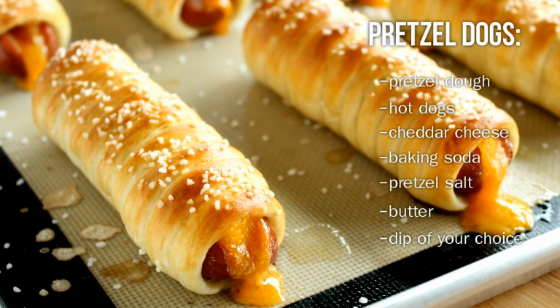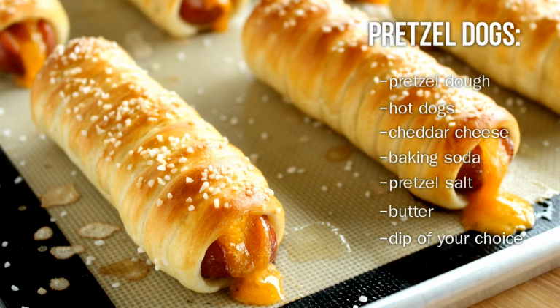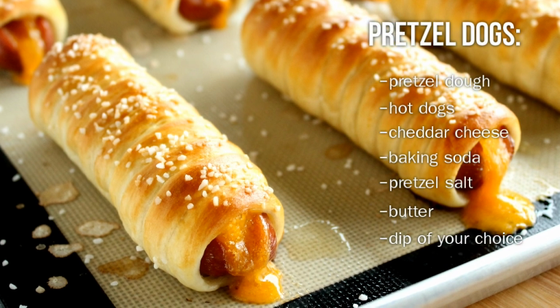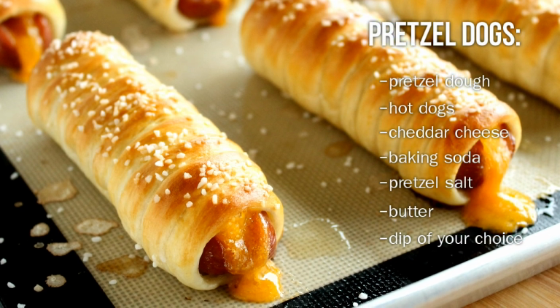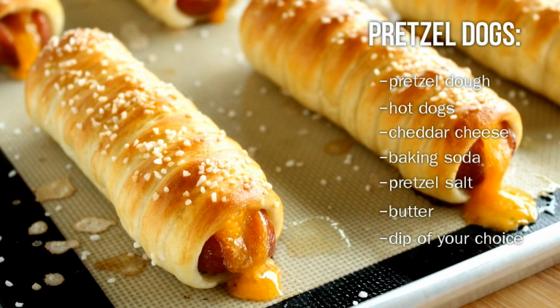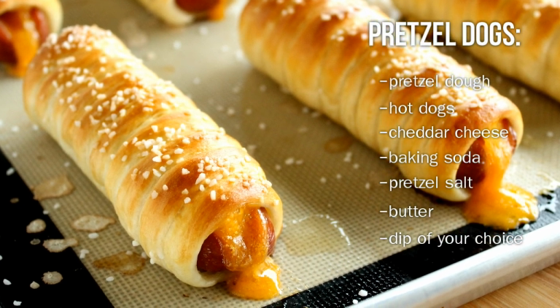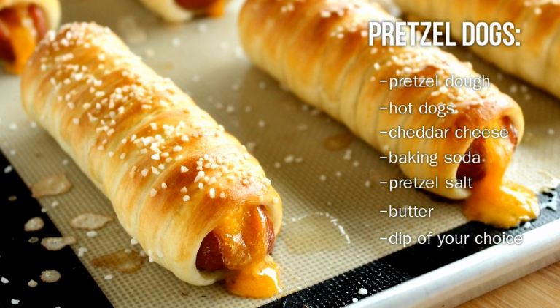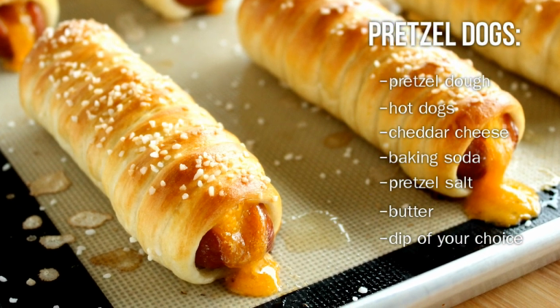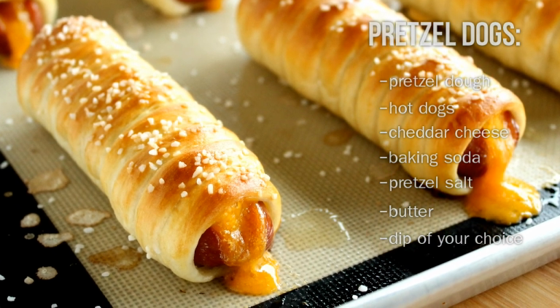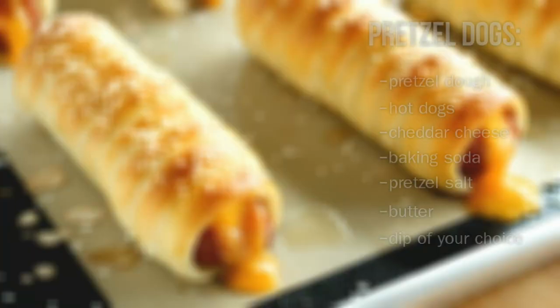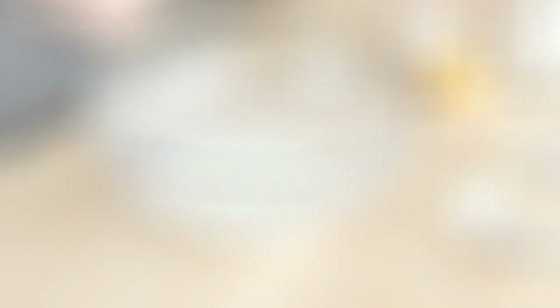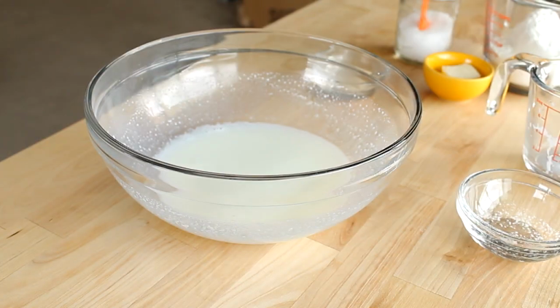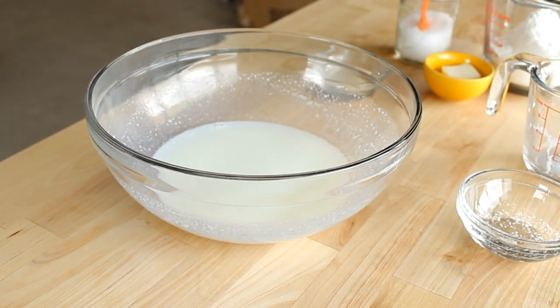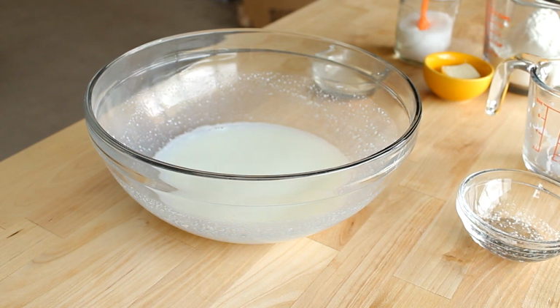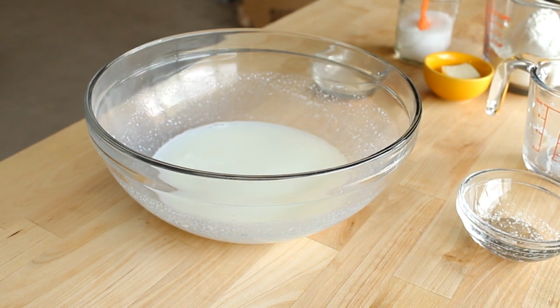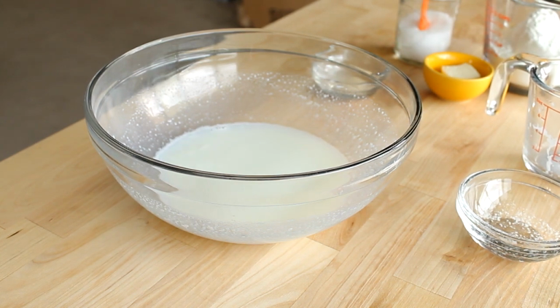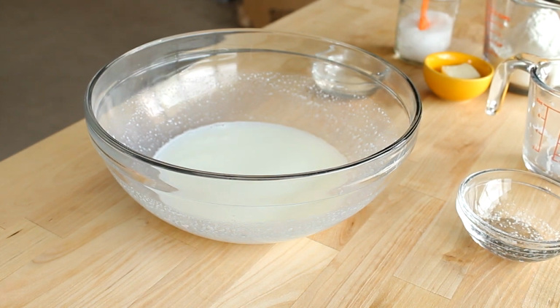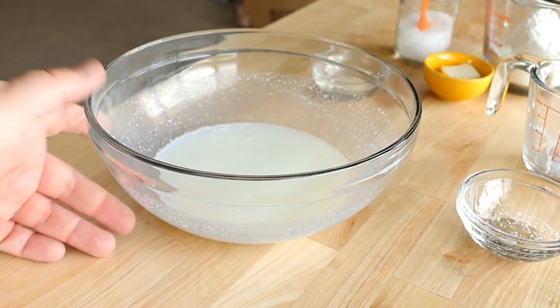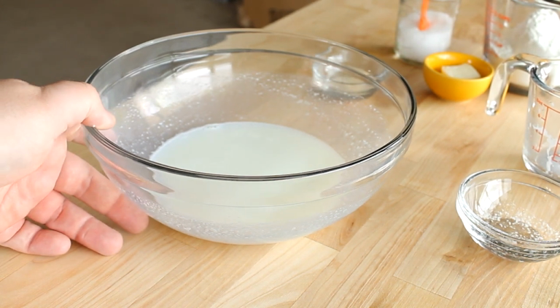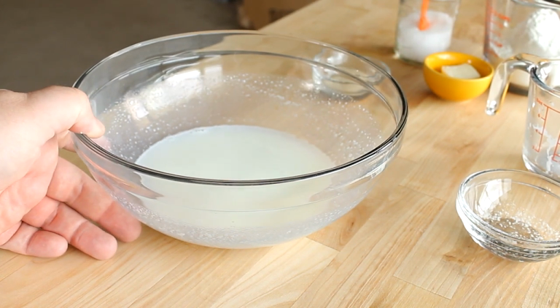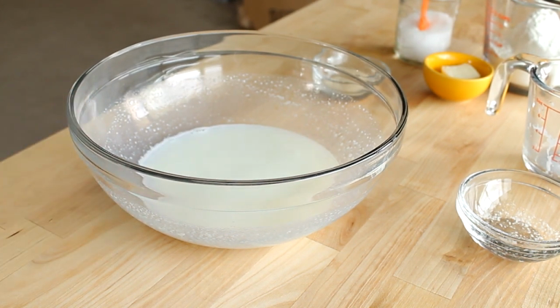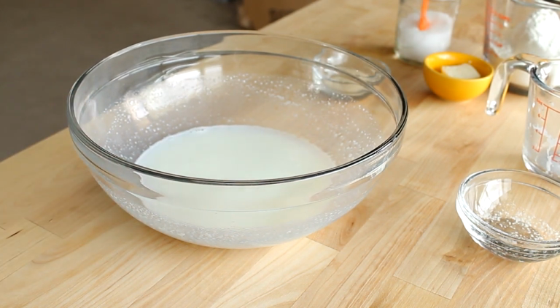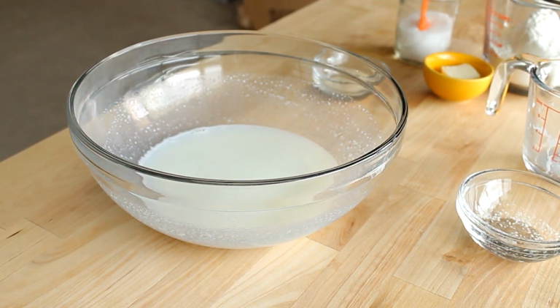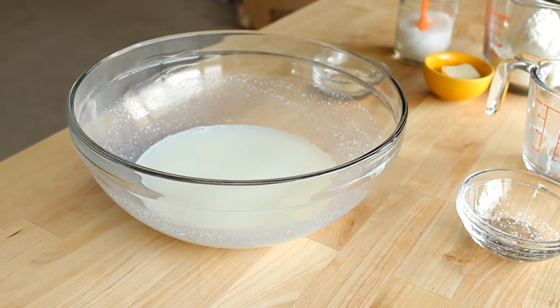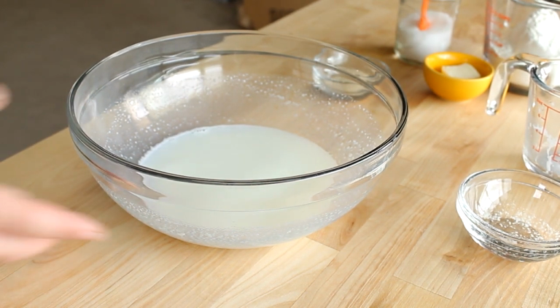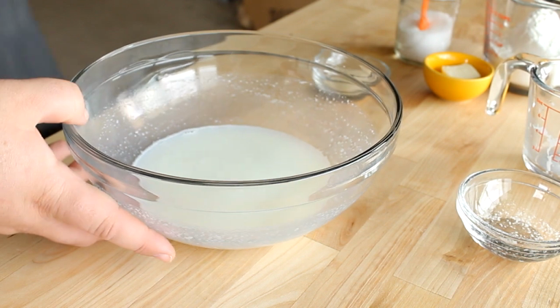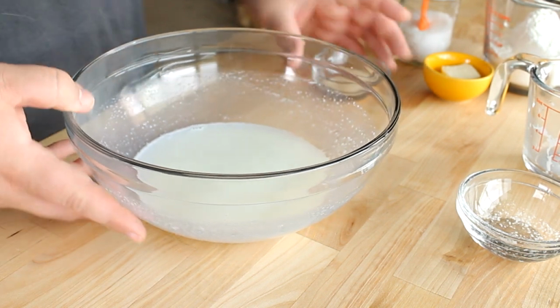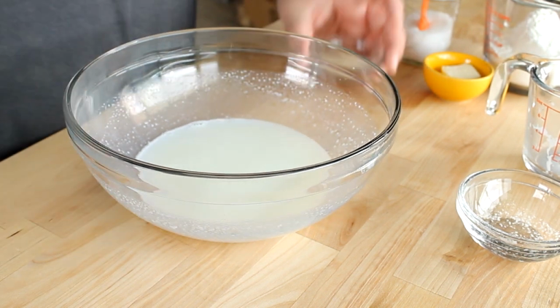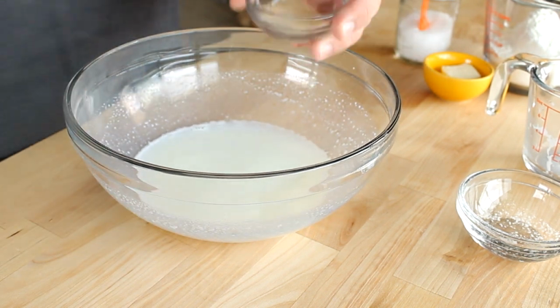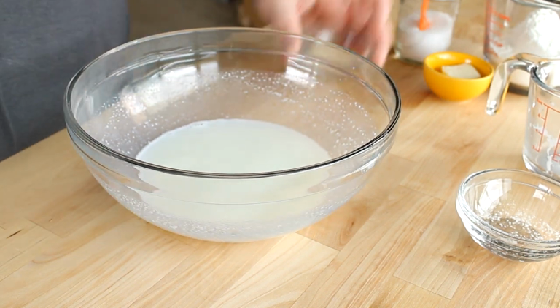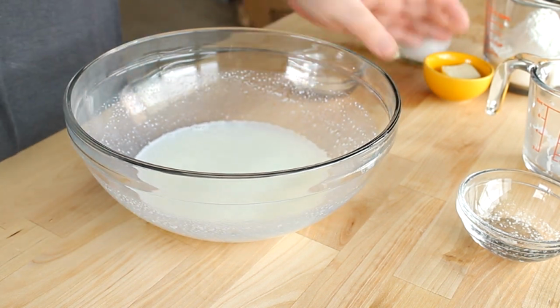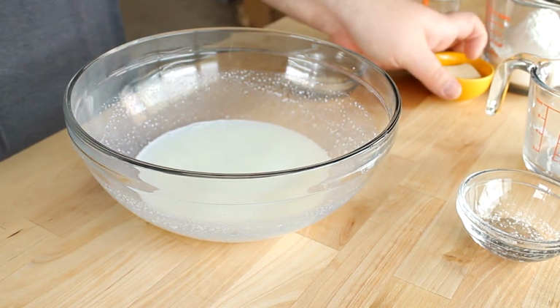These are the ingredients that you'll need. So let's get started. Now to start off, I'm going to make up some pretzel dough here. I have a separate video that shows how I do this and I go into more depth in that video, but I'm just going to give you a basic rundown here.